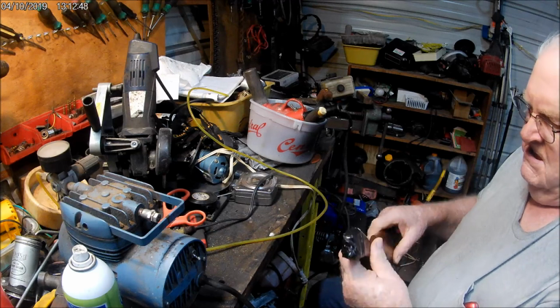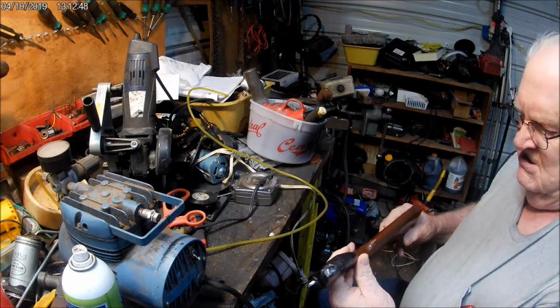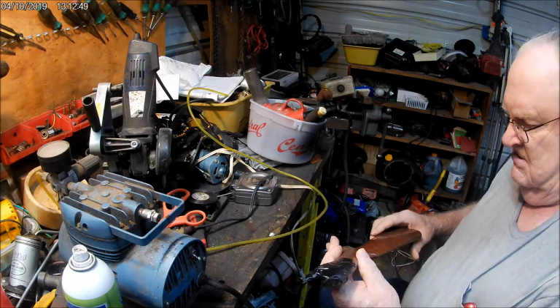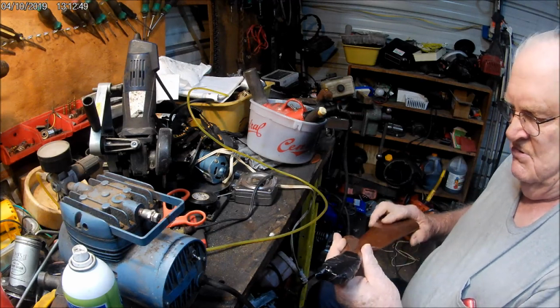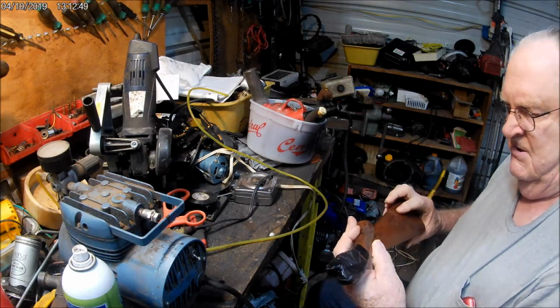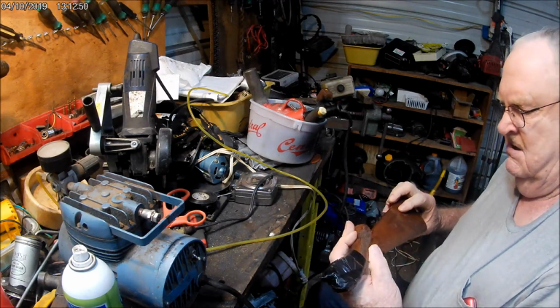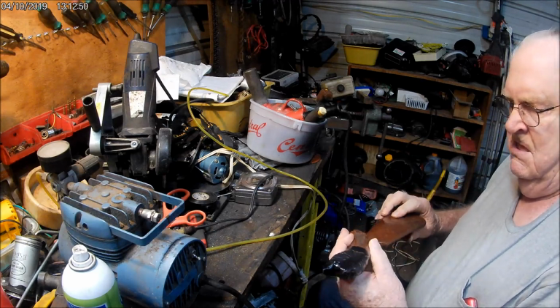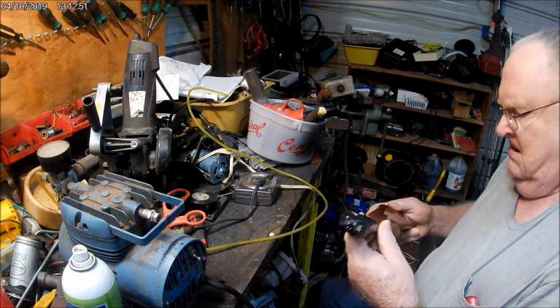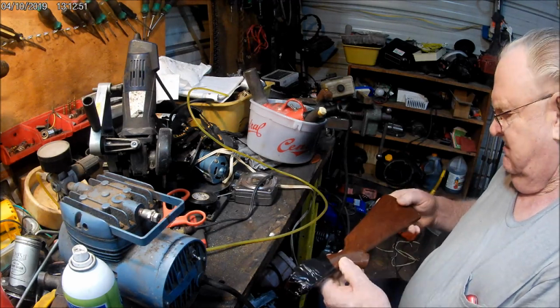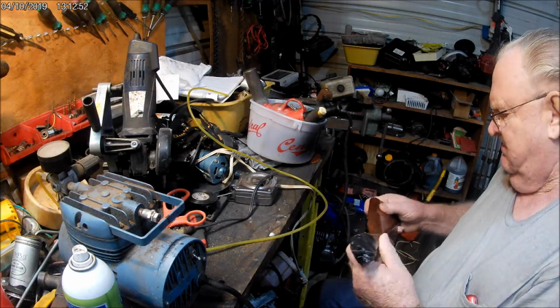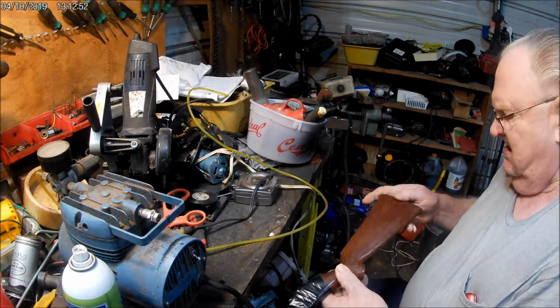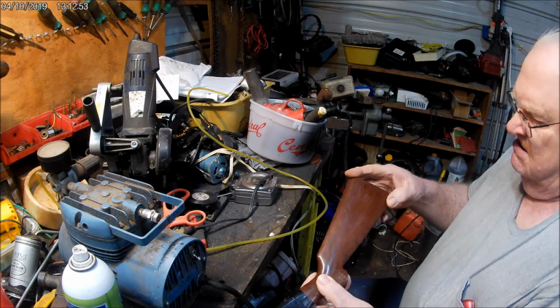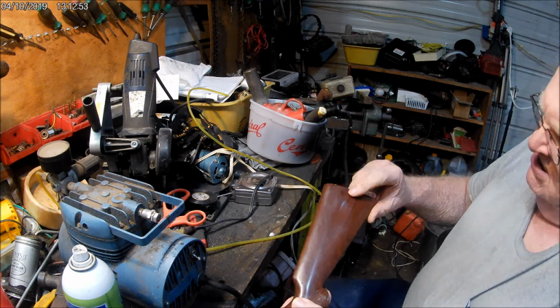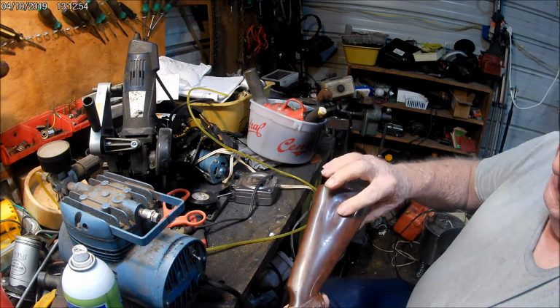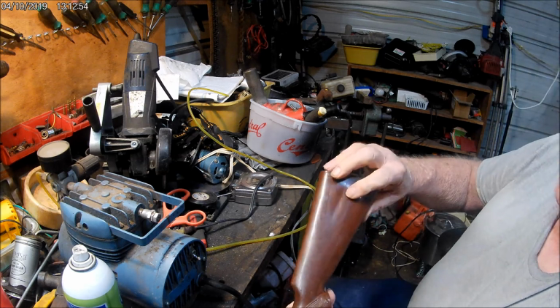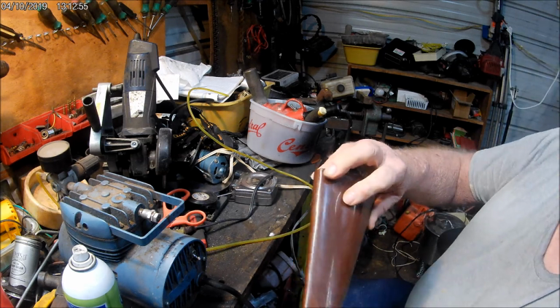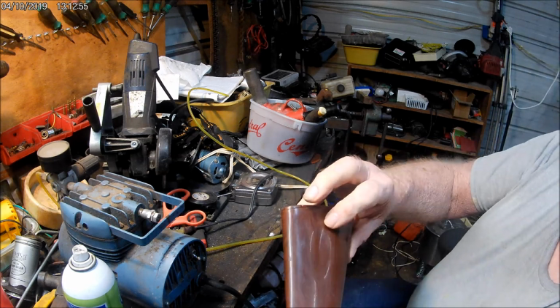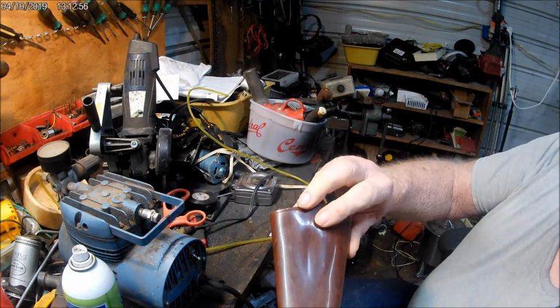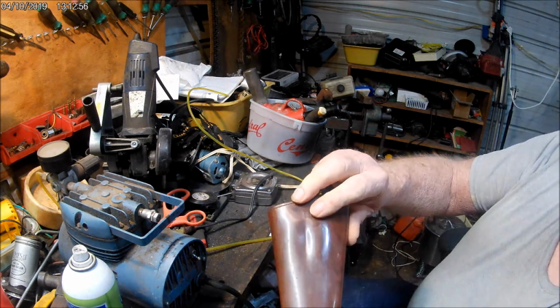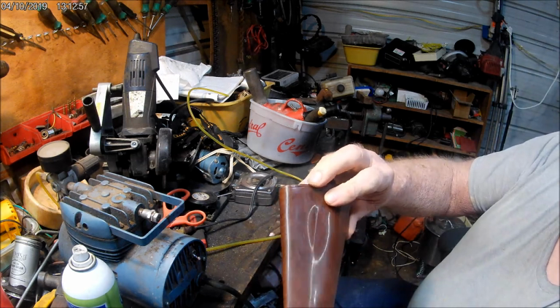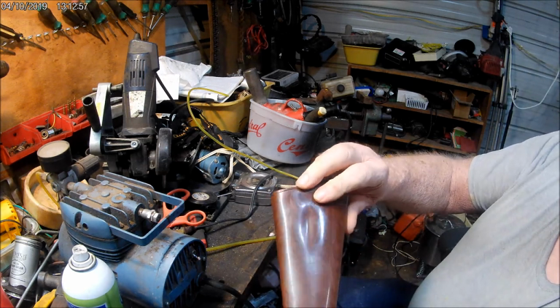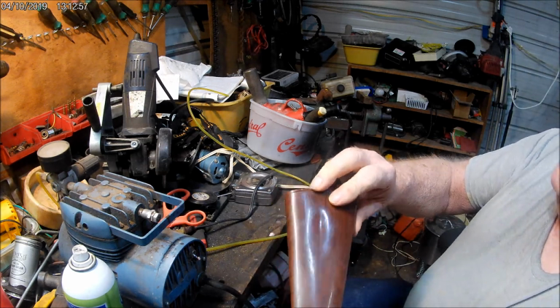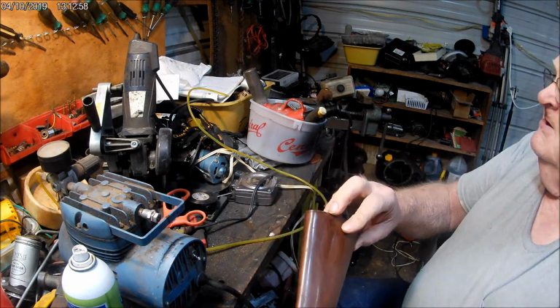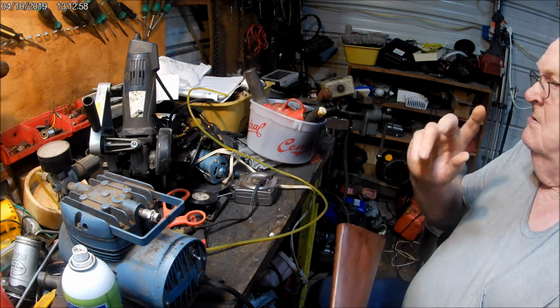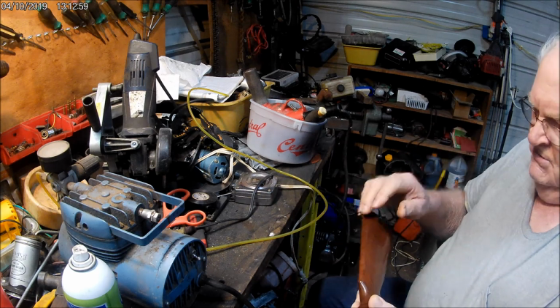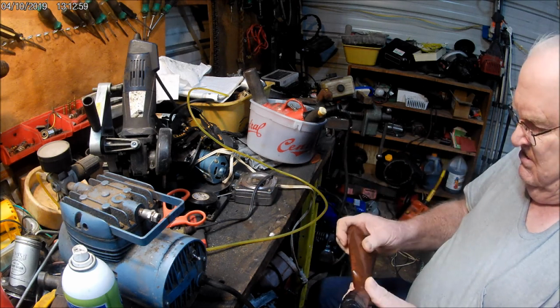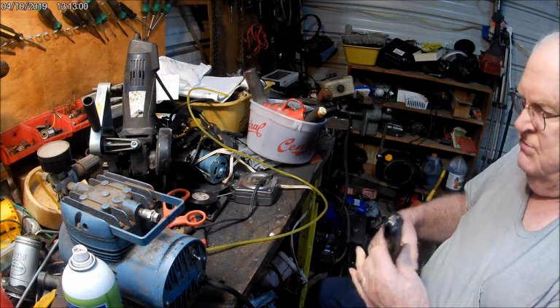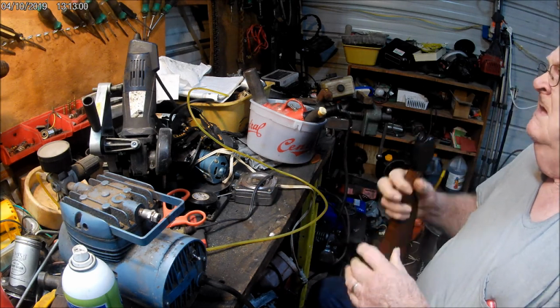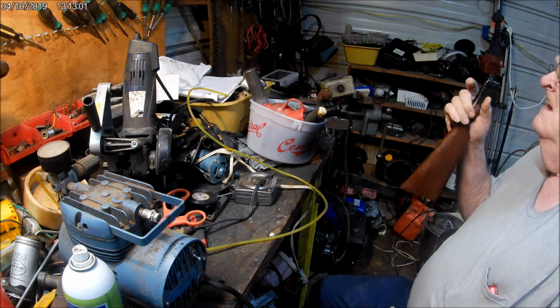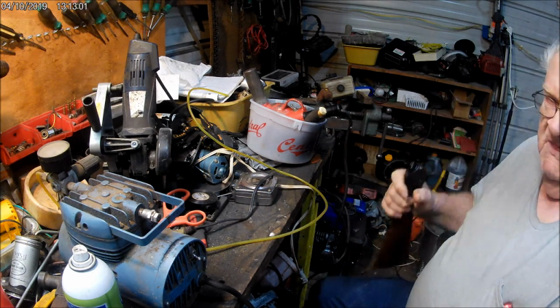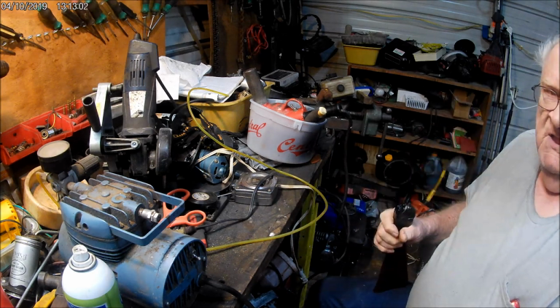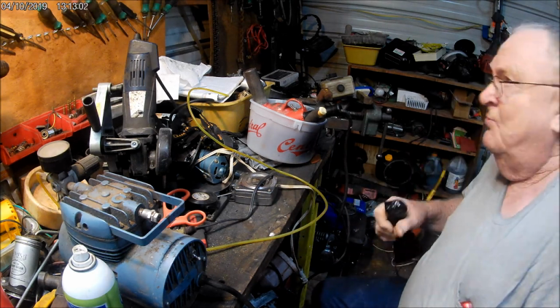It's kind of chilly out here, so I'm going to go in the house and take the tape off. It's still got a little tint, but I don't know if you can see that or not. Anyway, that's as good as we're going to get, so enough of that. I'm going to go in the house where it's warmer.